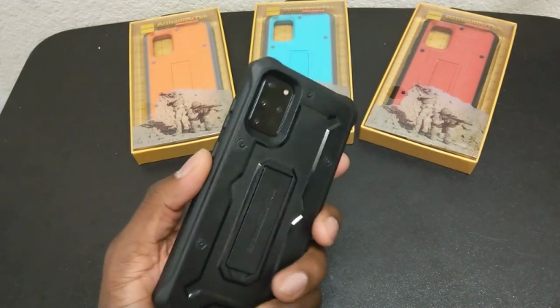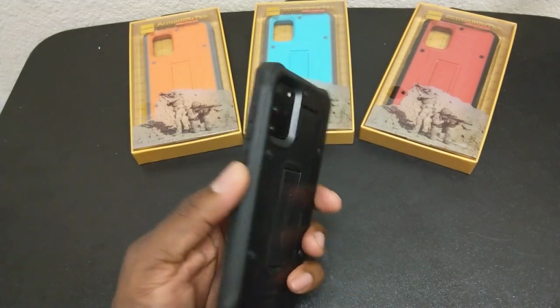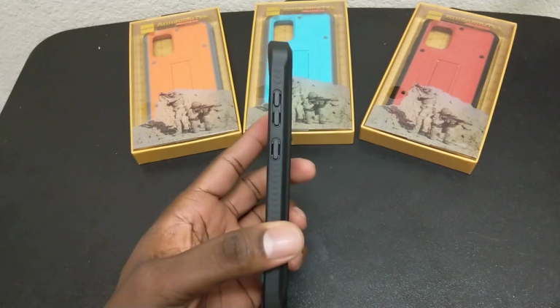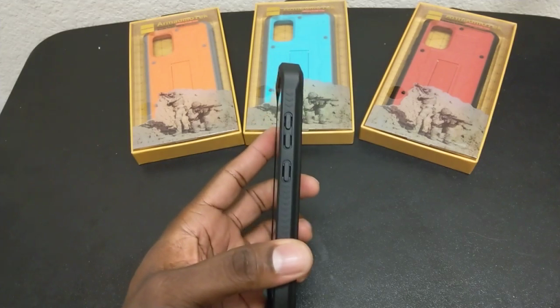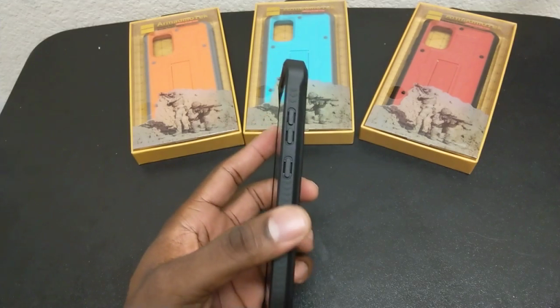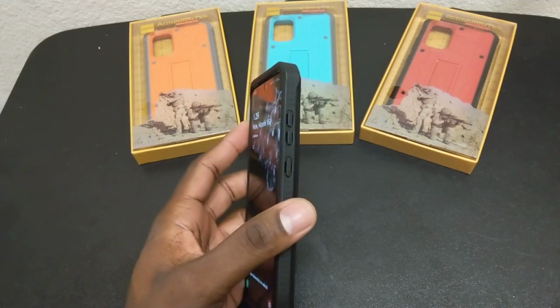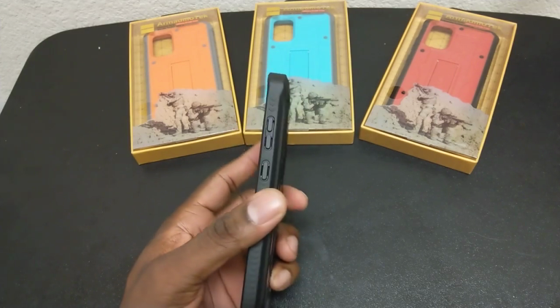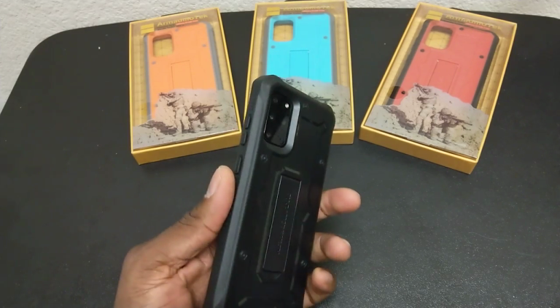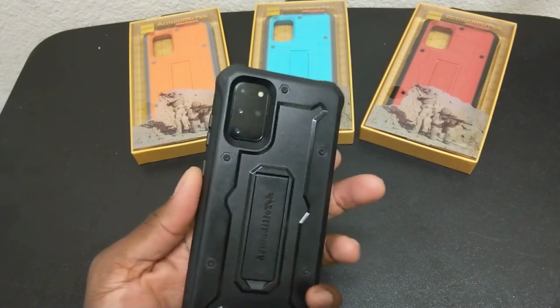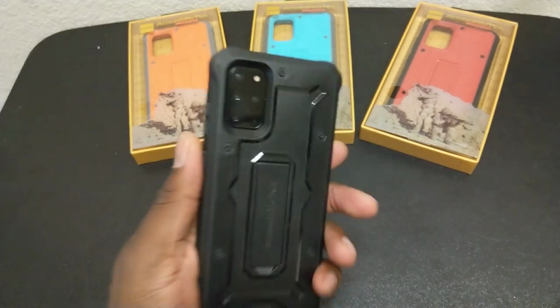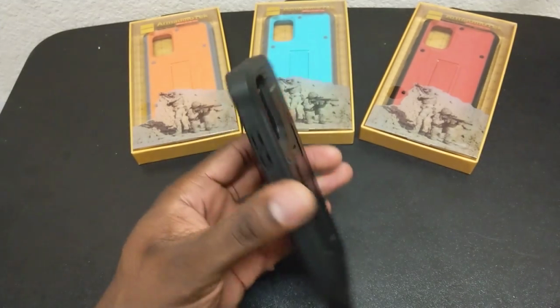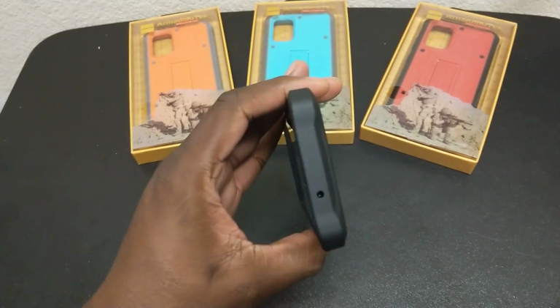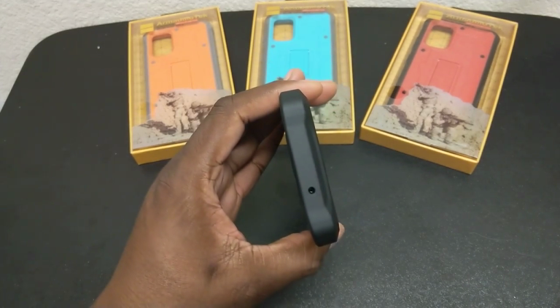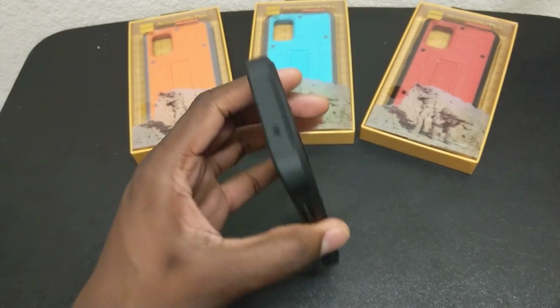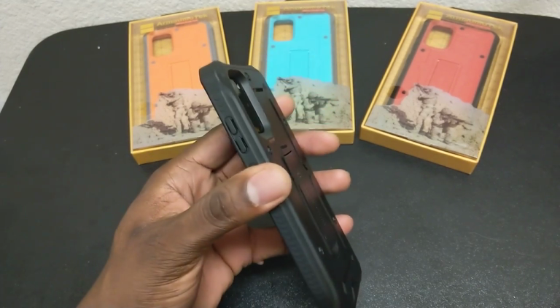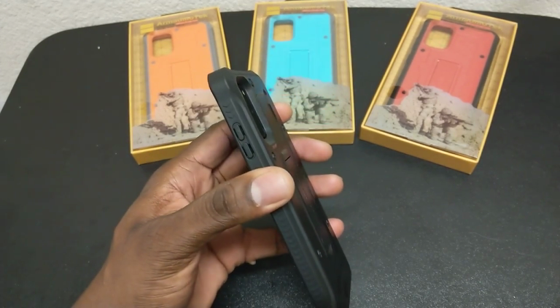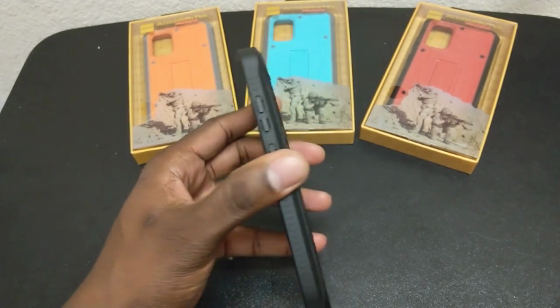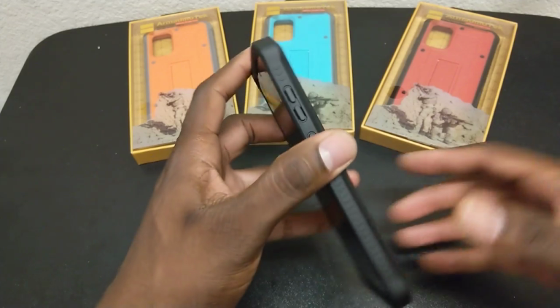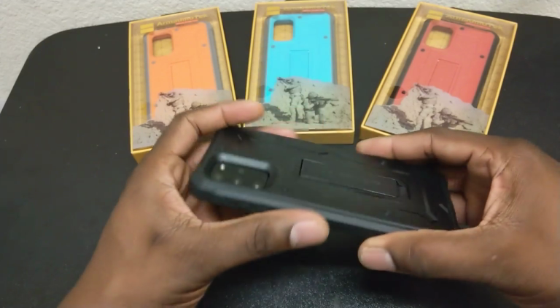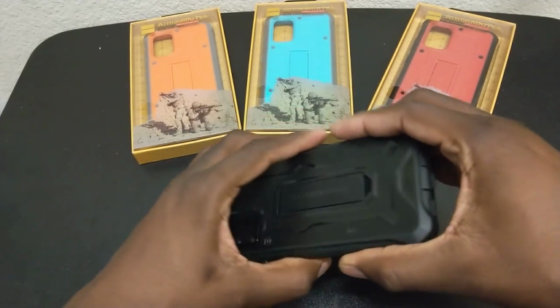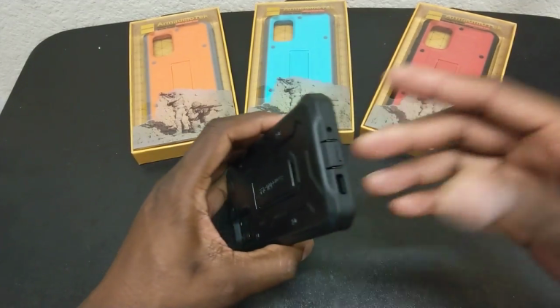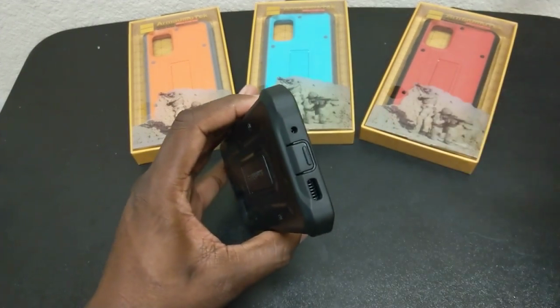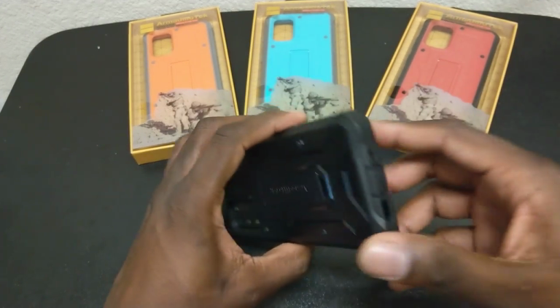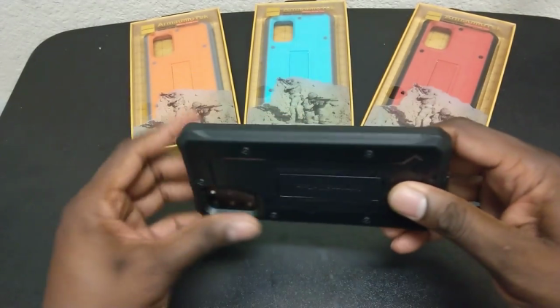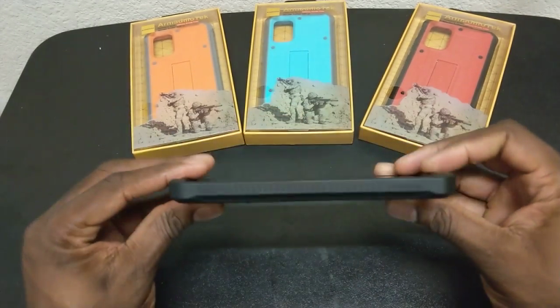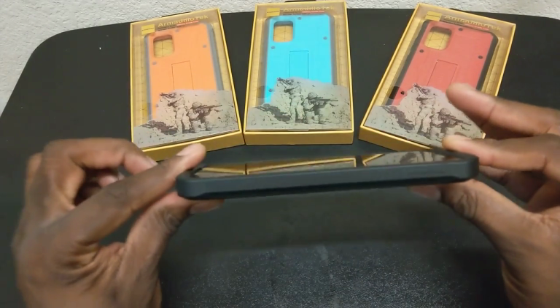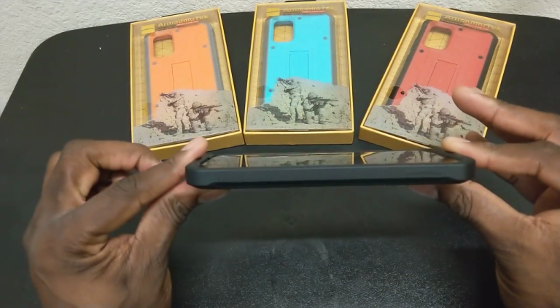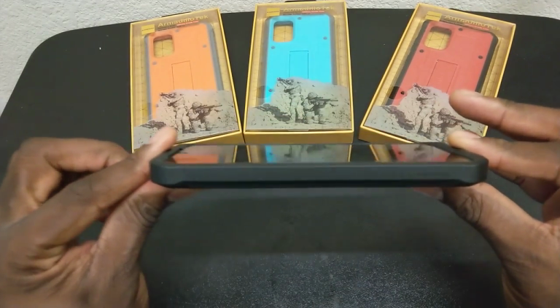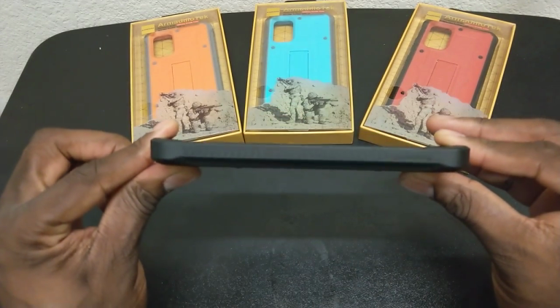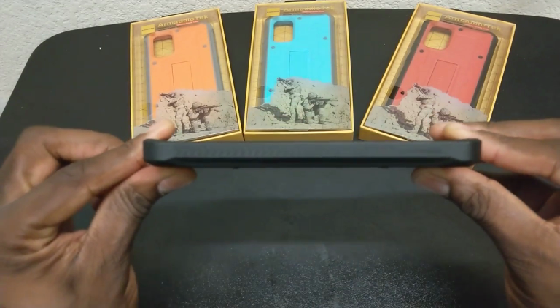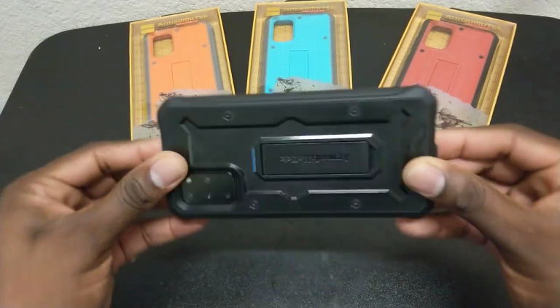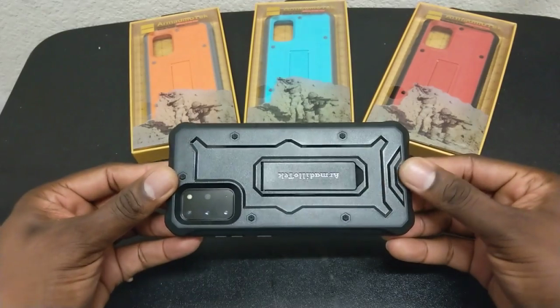People often ask about wireless charging, but these are plastic cases, folks, so your wireless charging should not be affected. Almost every plastic case I have, the wireless charging works fine — in most cases no matter what the thickness of it might be.